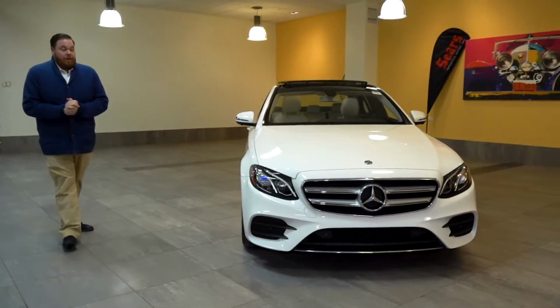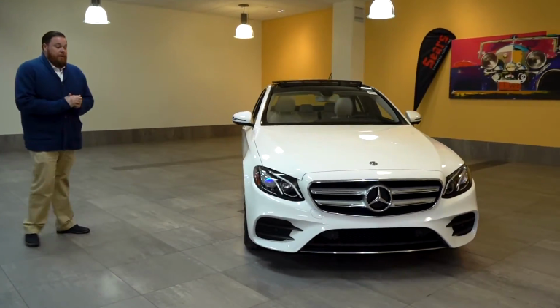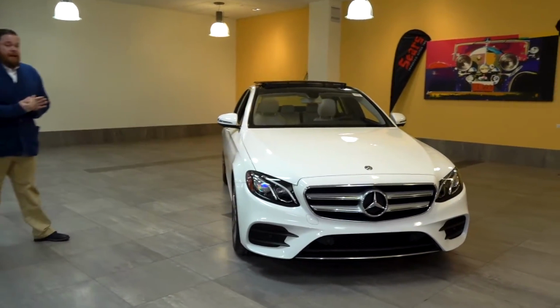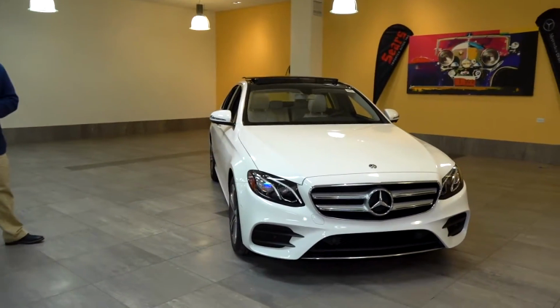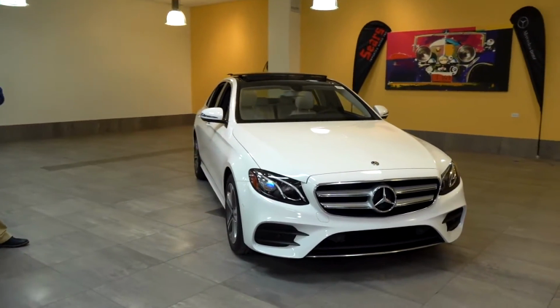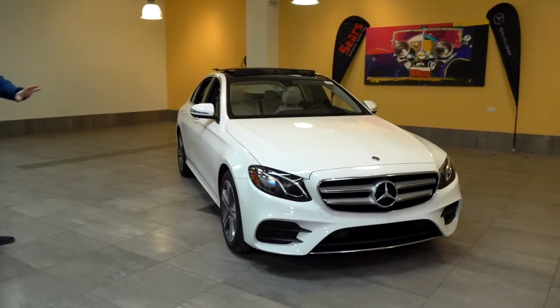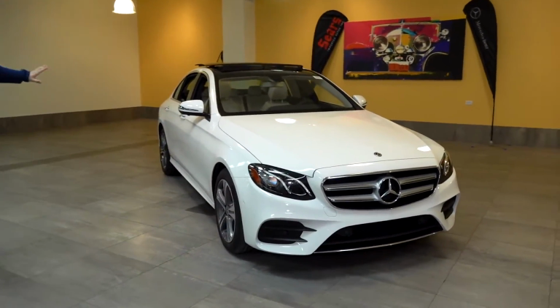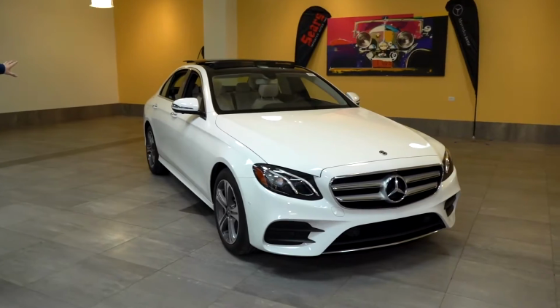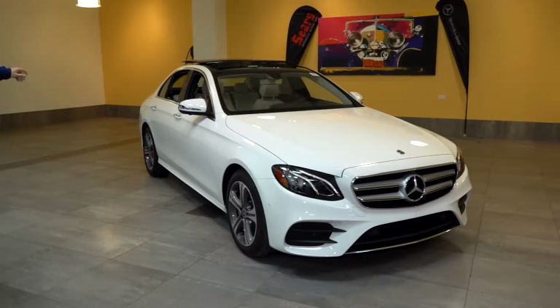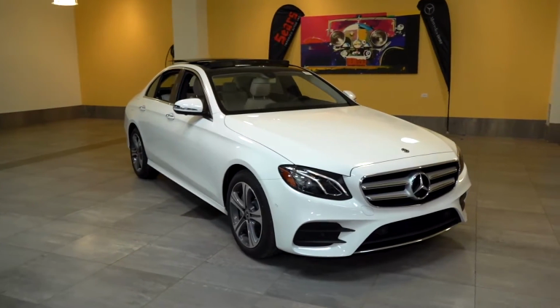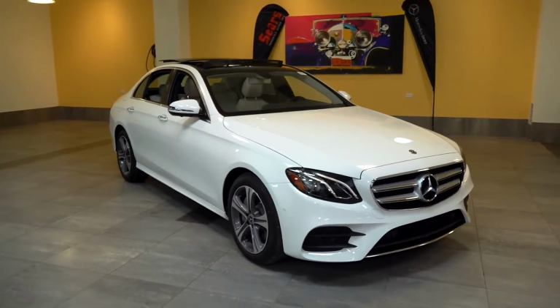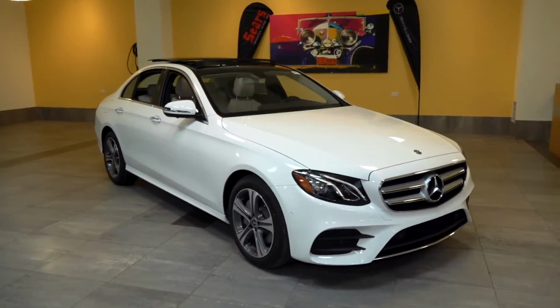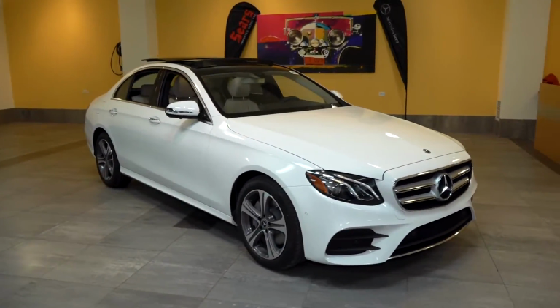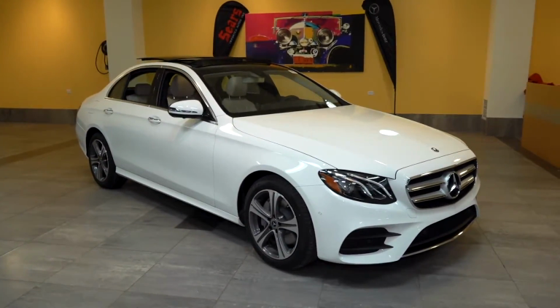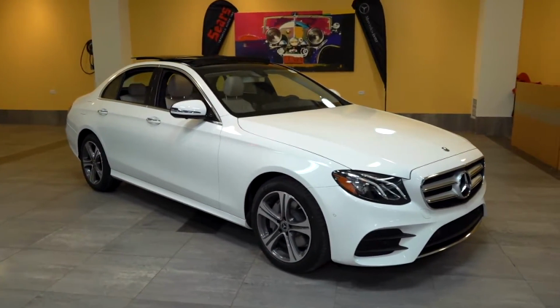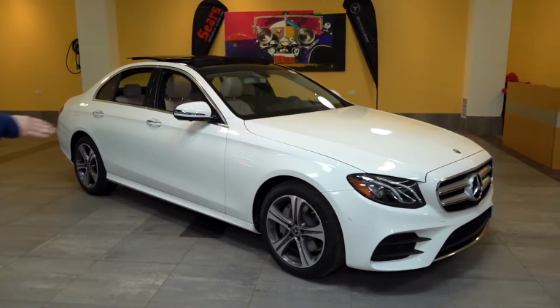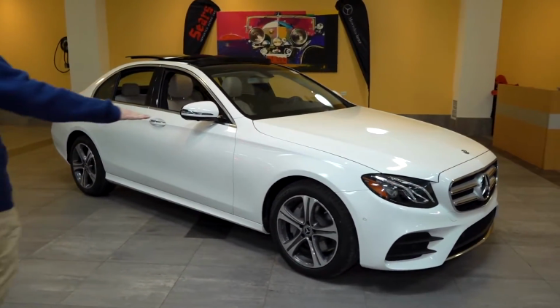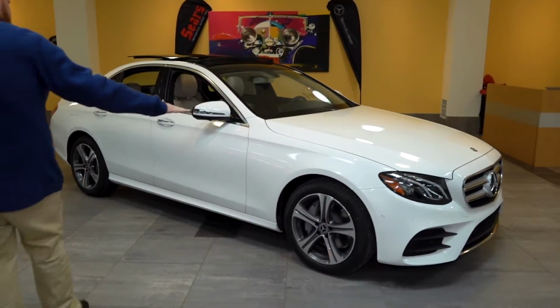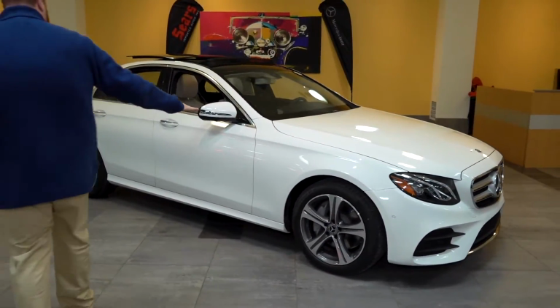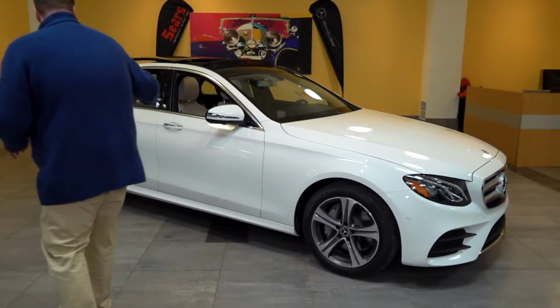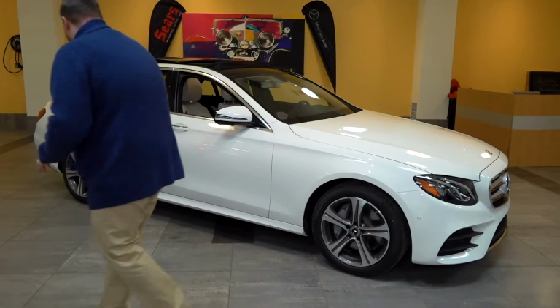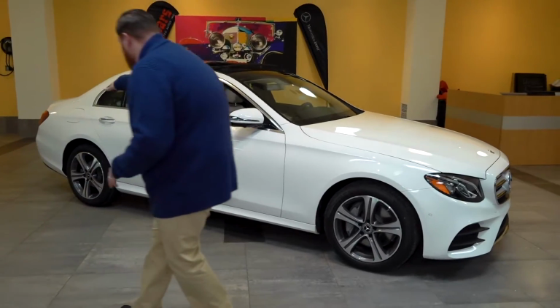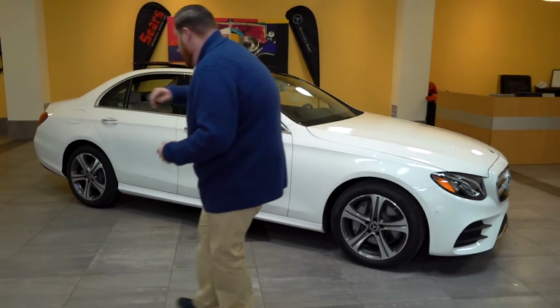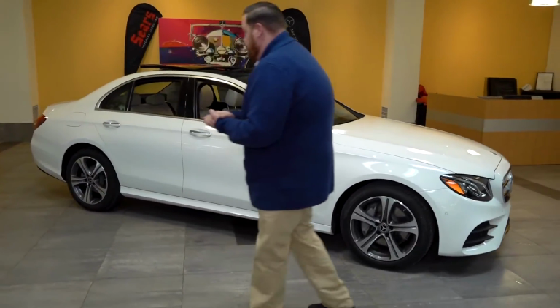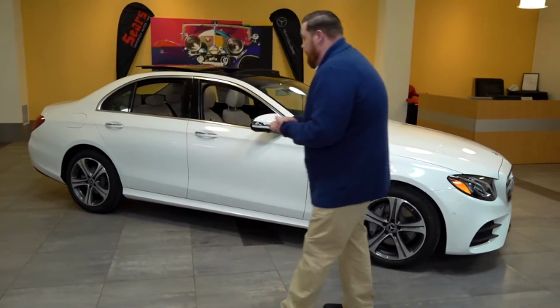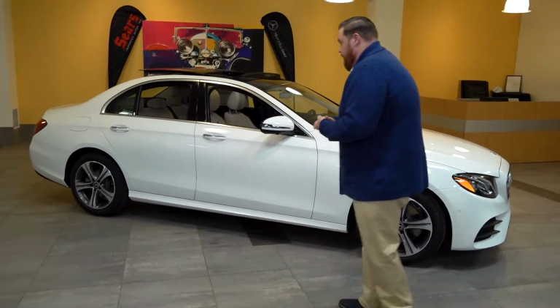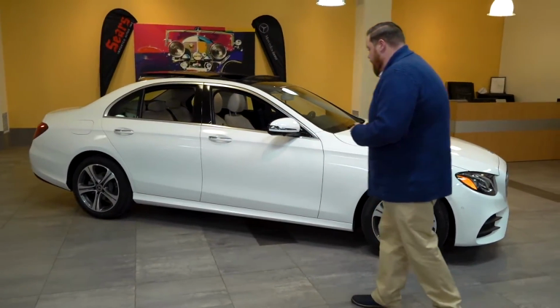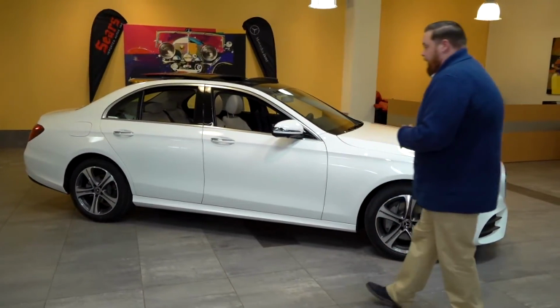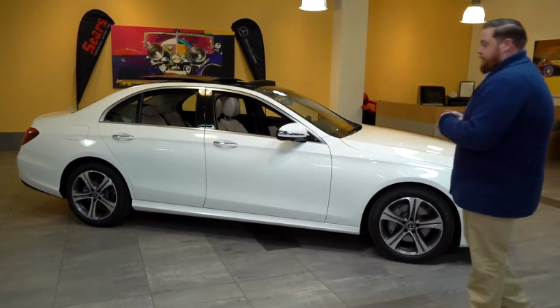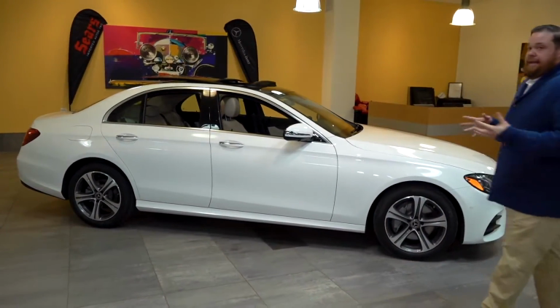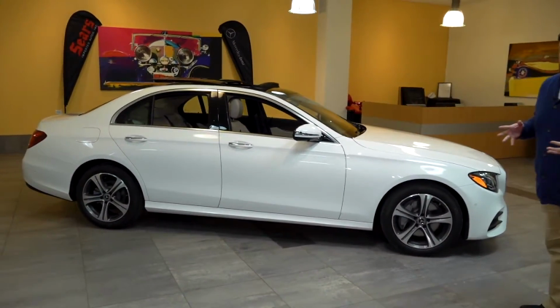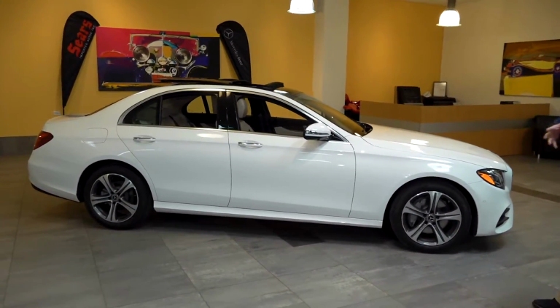Coming around the side you can see that classic sedan profile the E-Class is known for. We have this nice shoulder line that runs all the way down the entire length of the car — it just is a fantastic looking sedan.